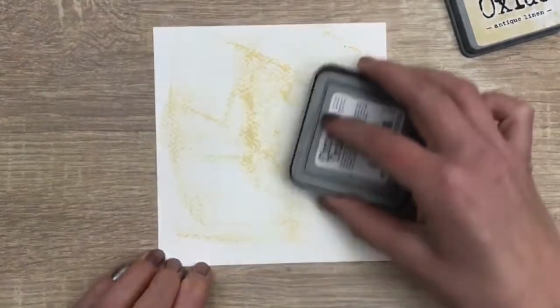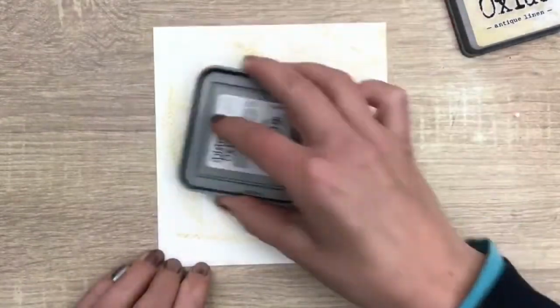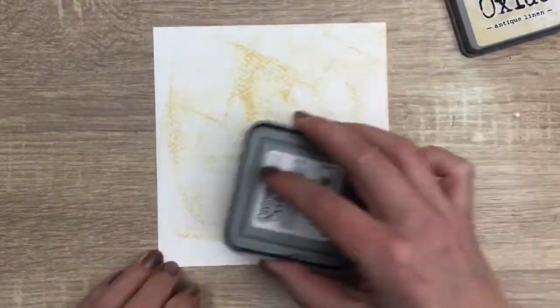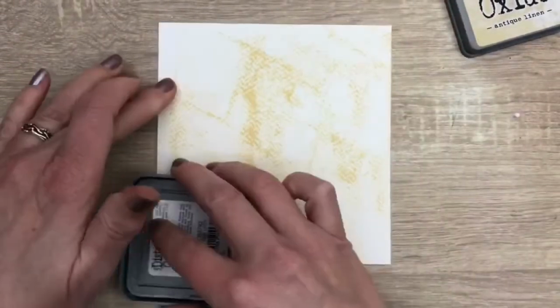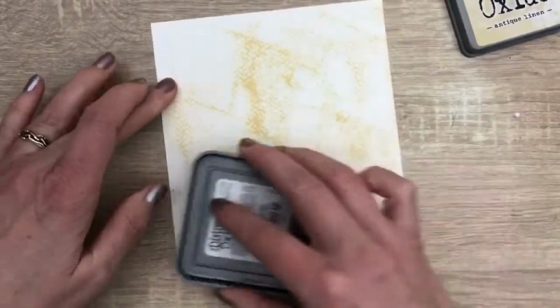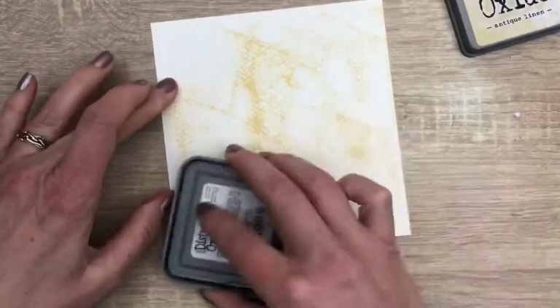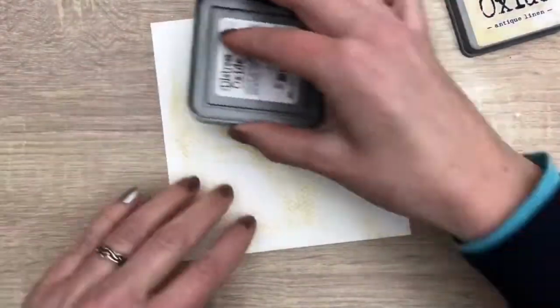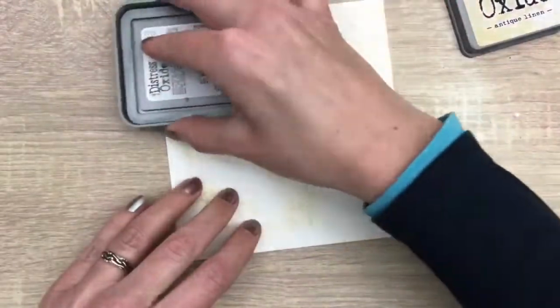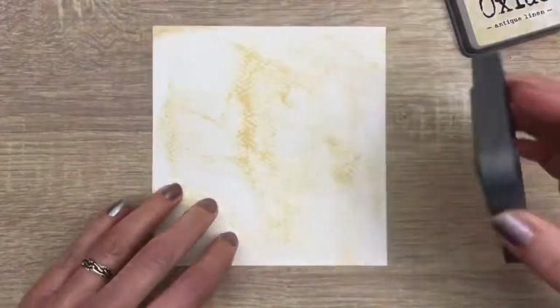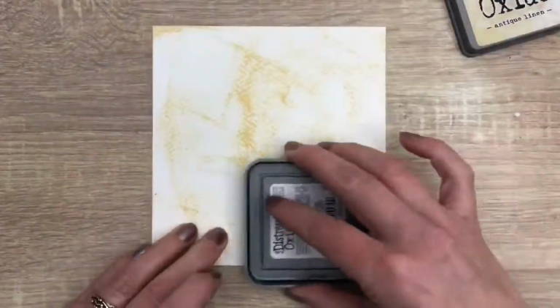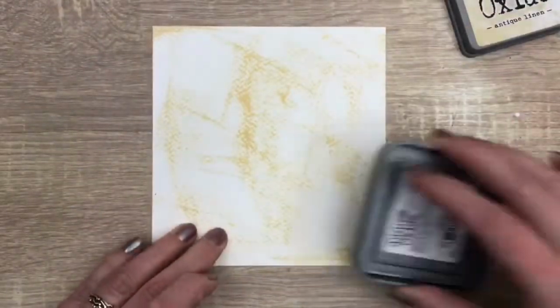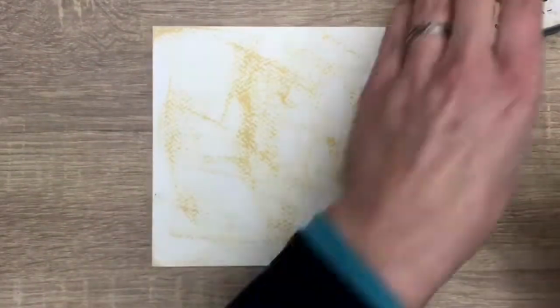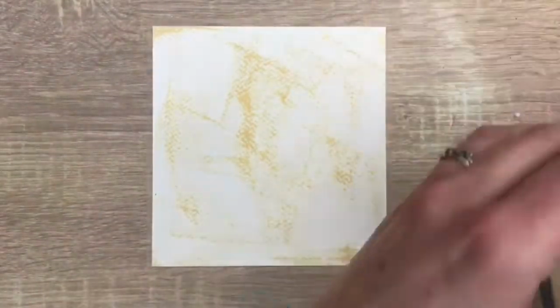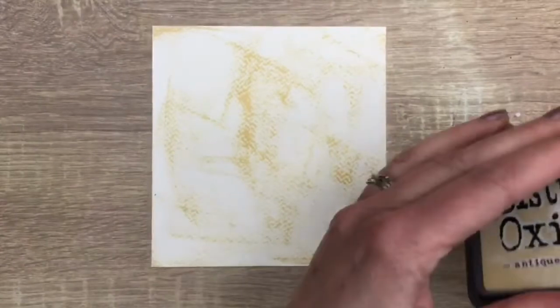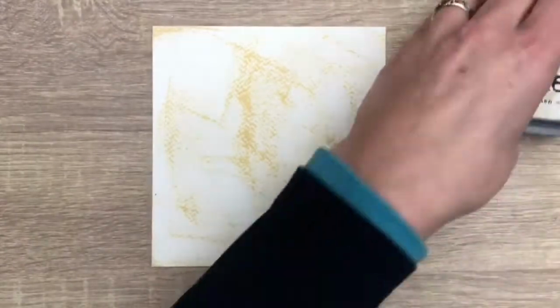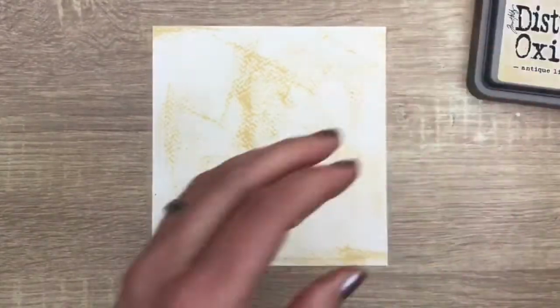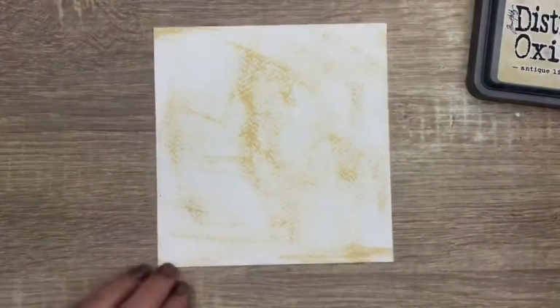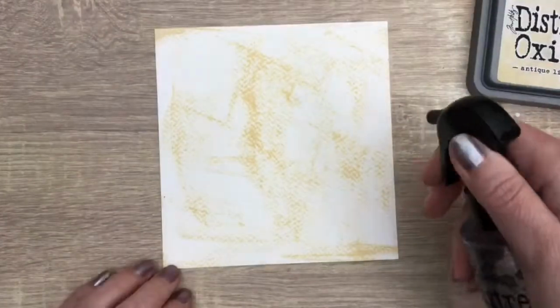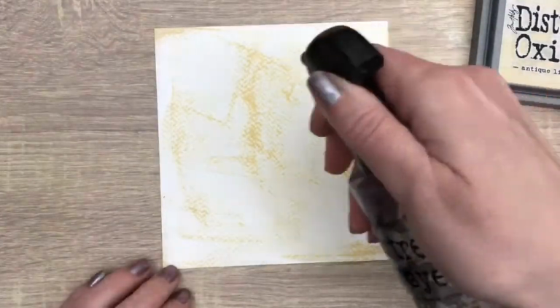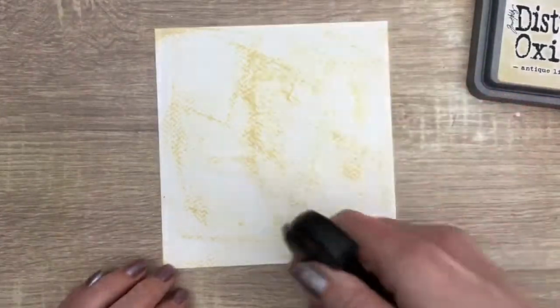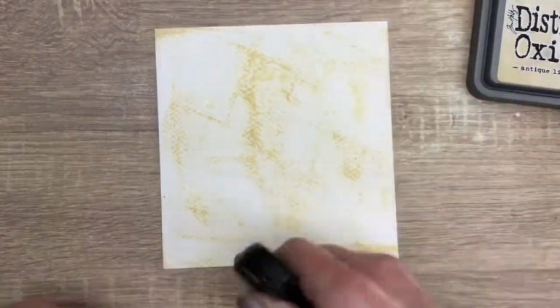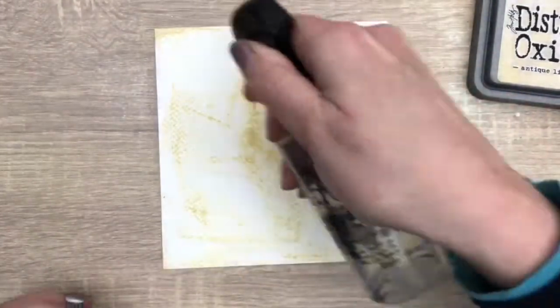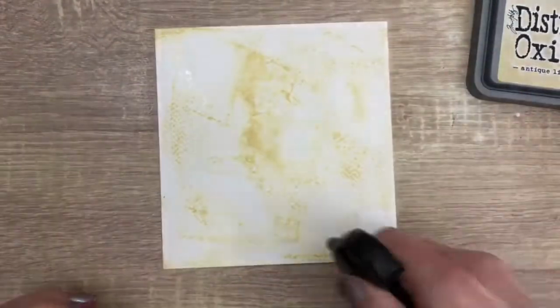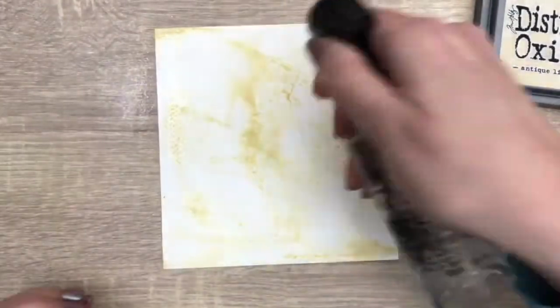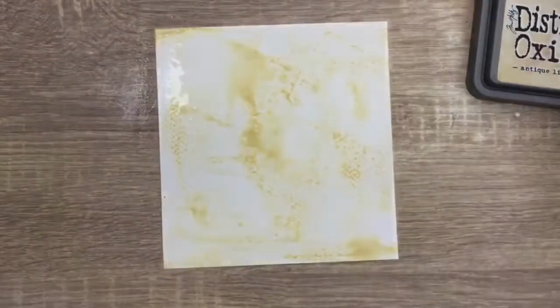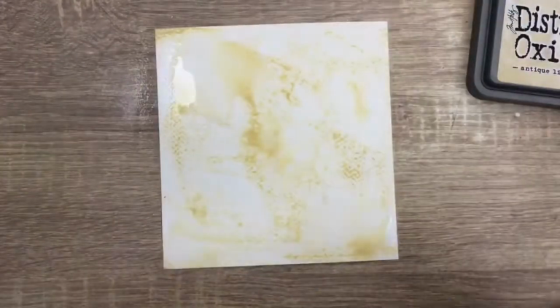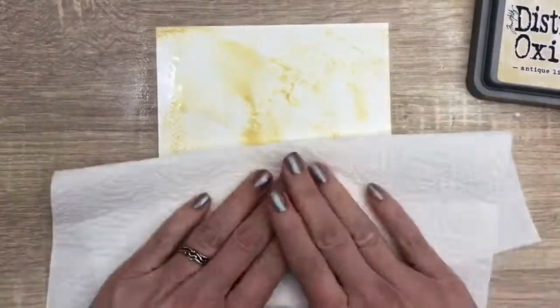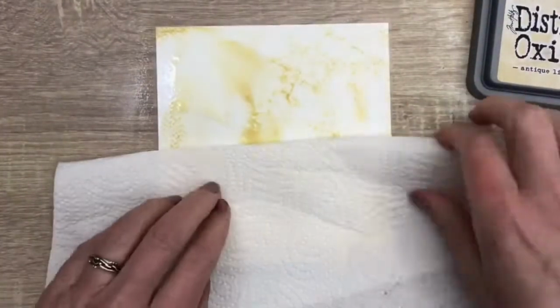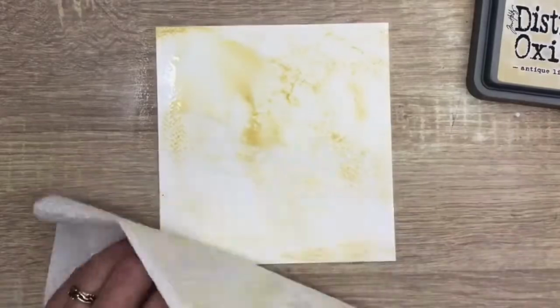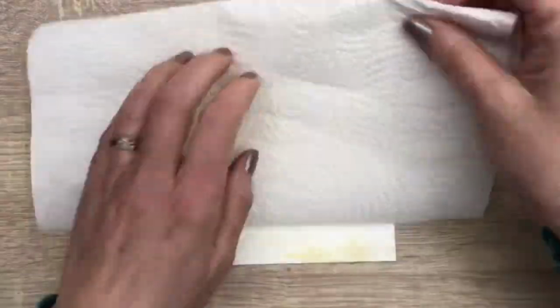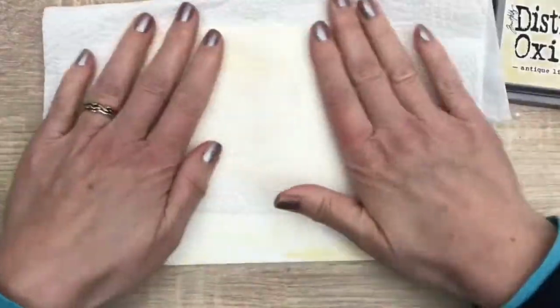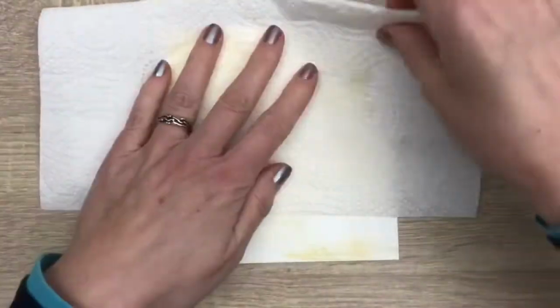I start with adding the ink to the page with my ink pad, just swiping over it lightly. And then I spray some water to soften the color, and I blot it with some kitchen paper.